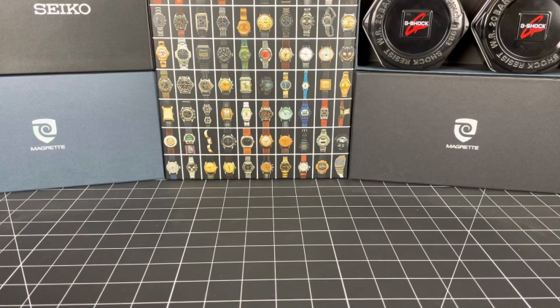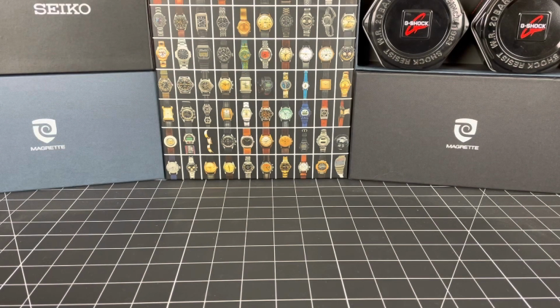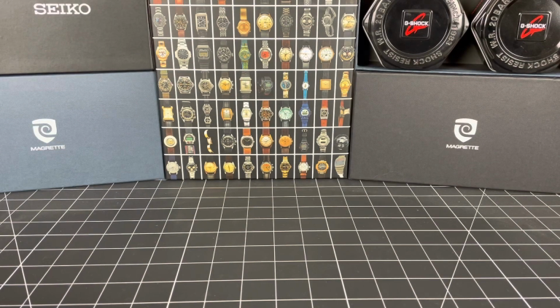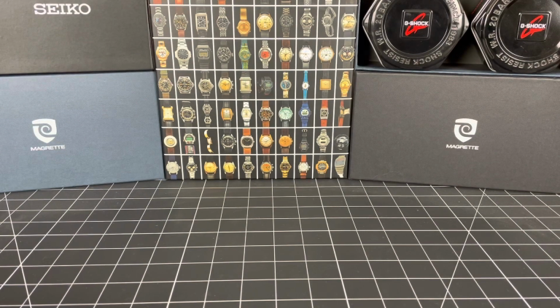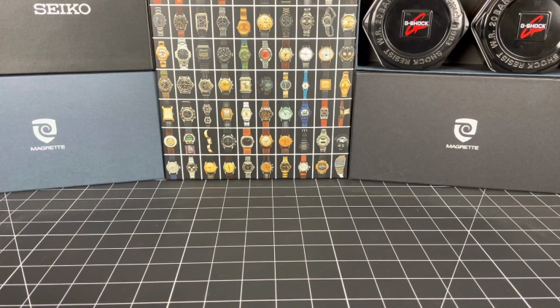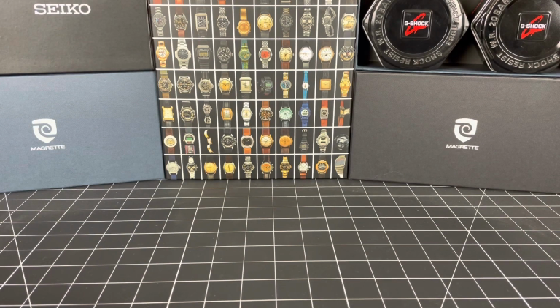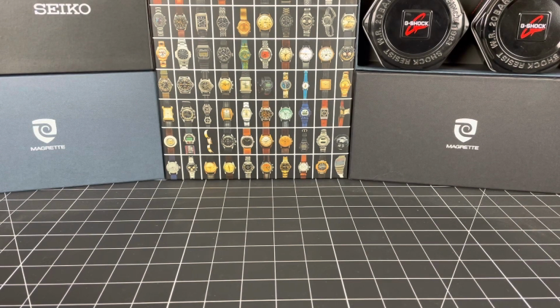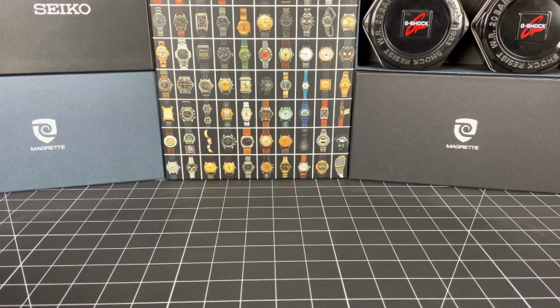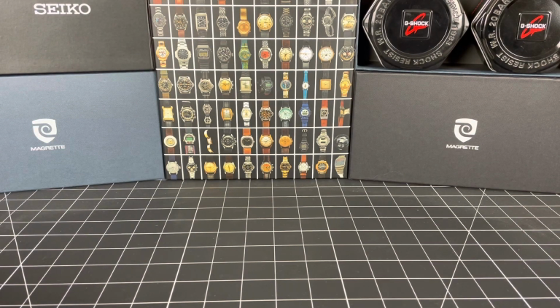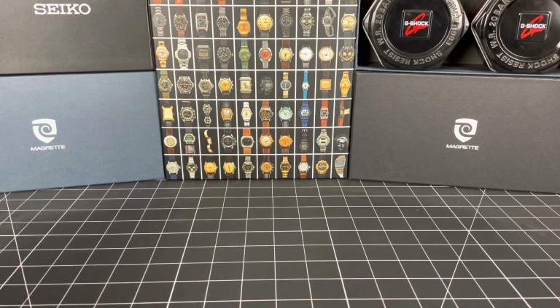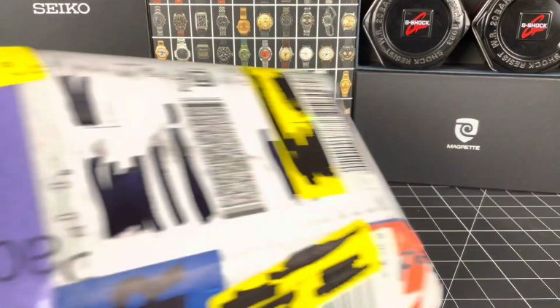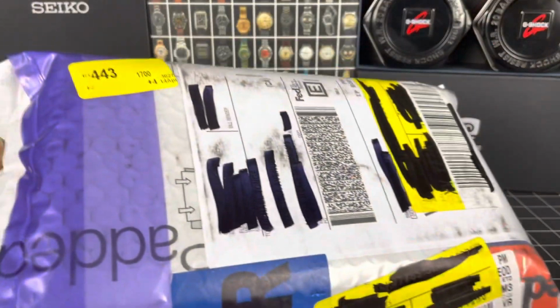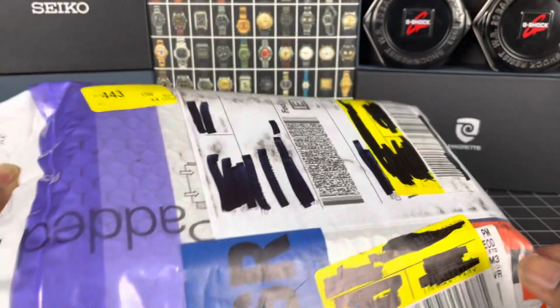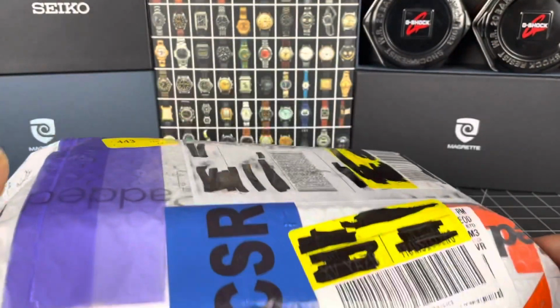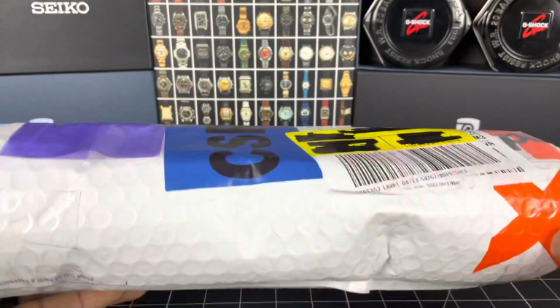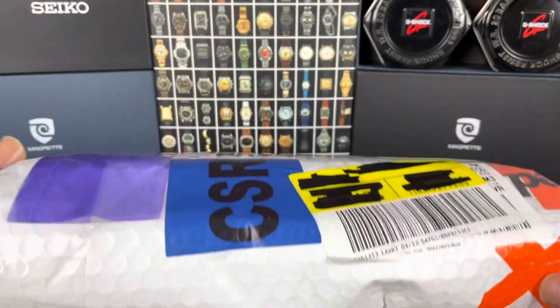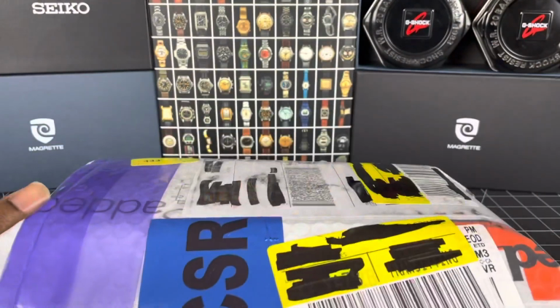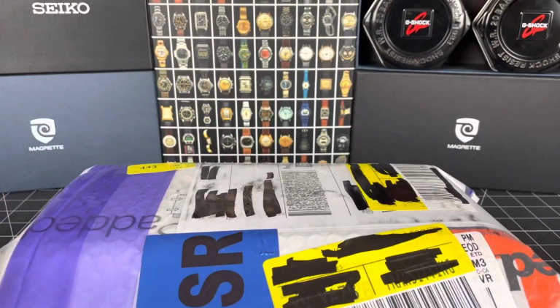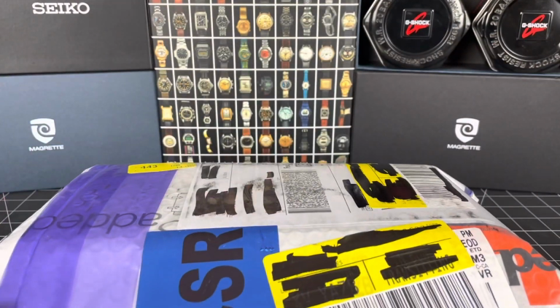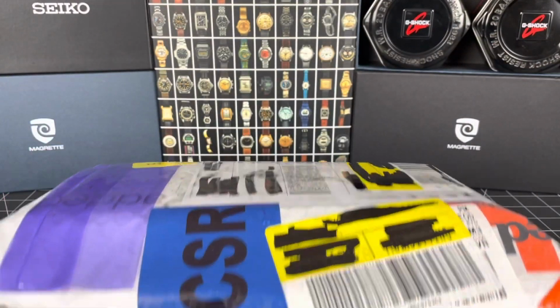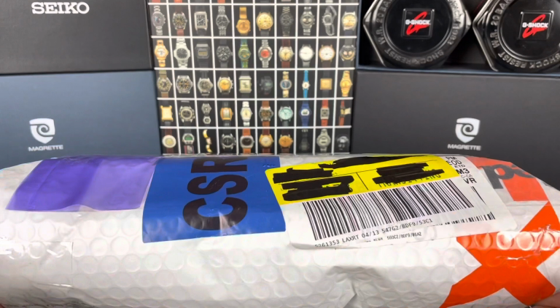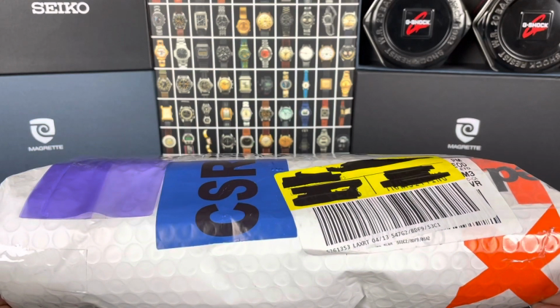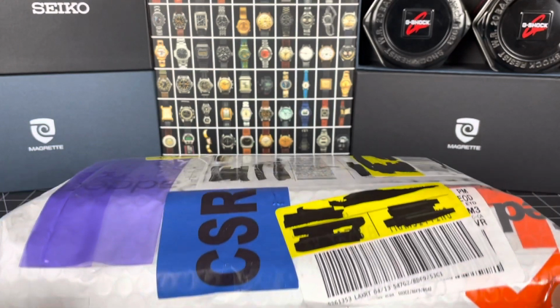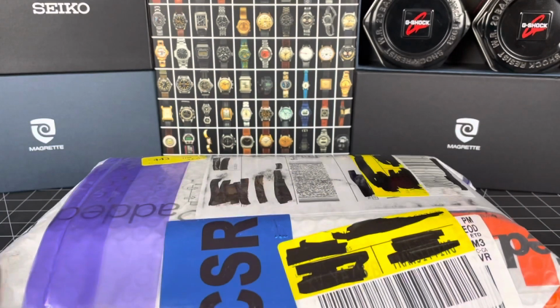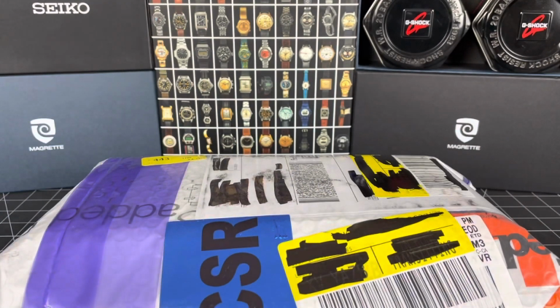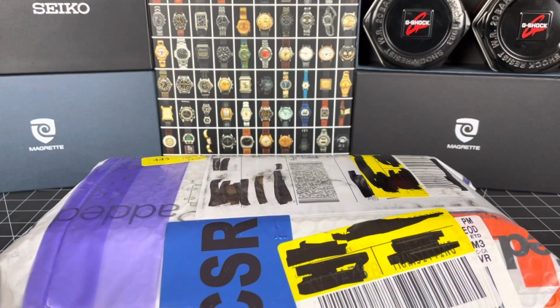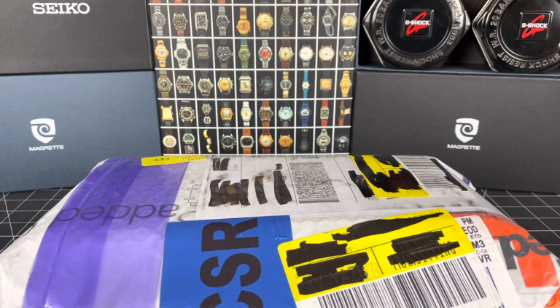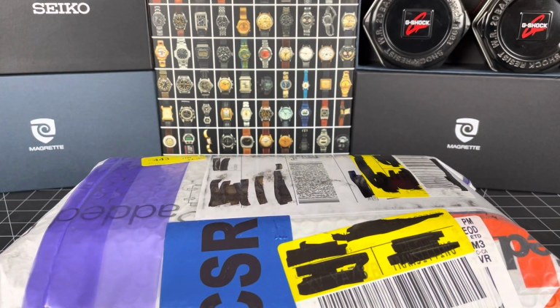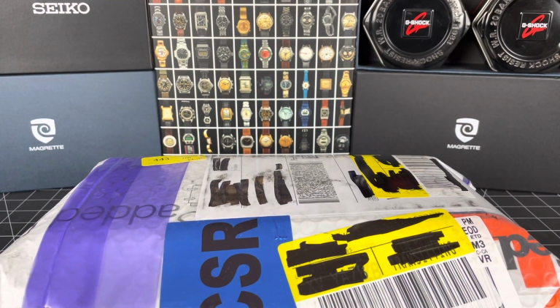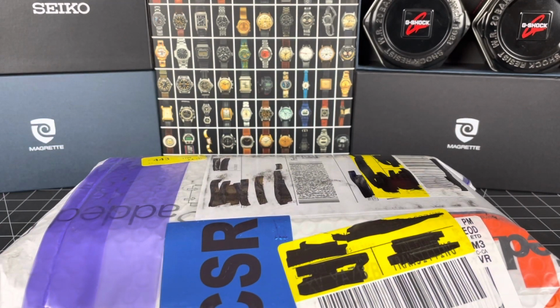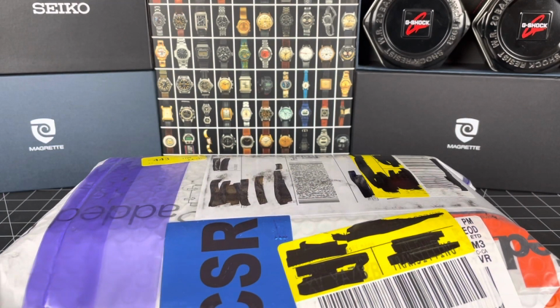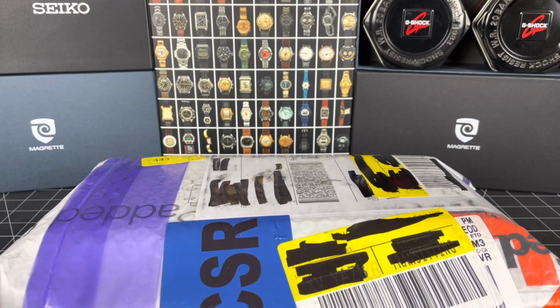Welcome guys, it's Mike and I have a quick unboxing to do for you today. This one is literally five days early — expected on the 19th and it's the 14th.